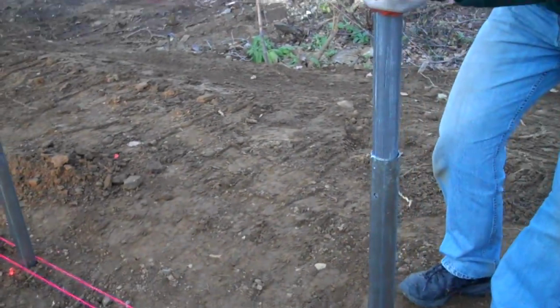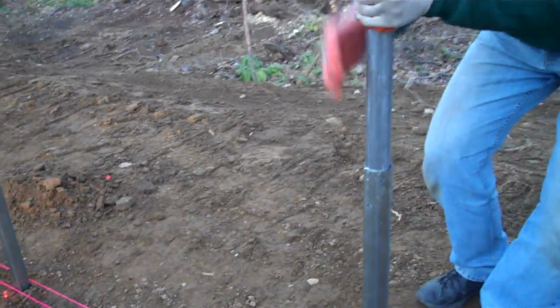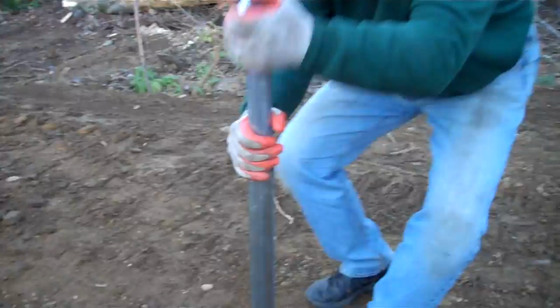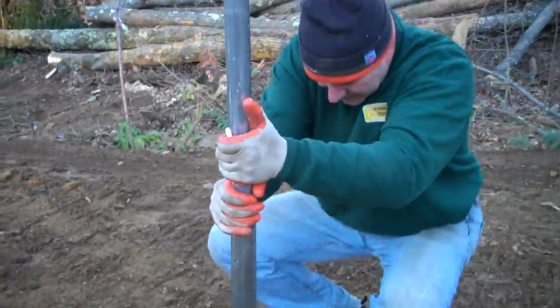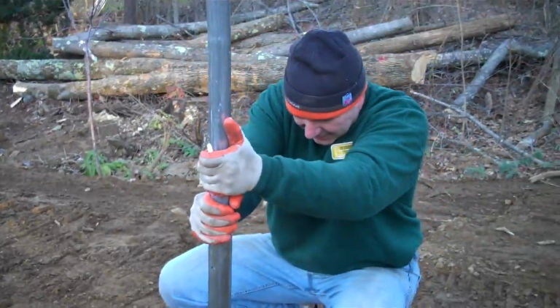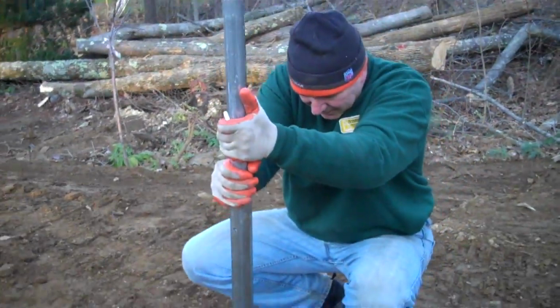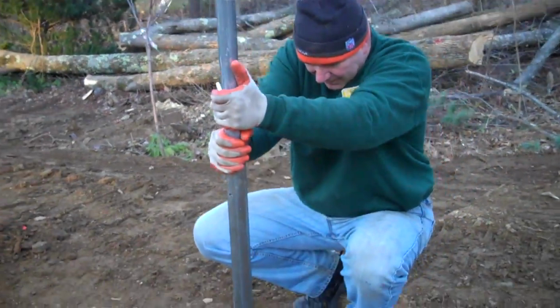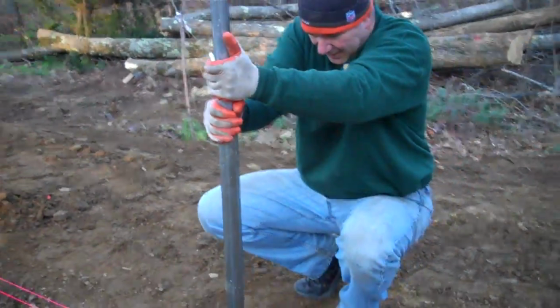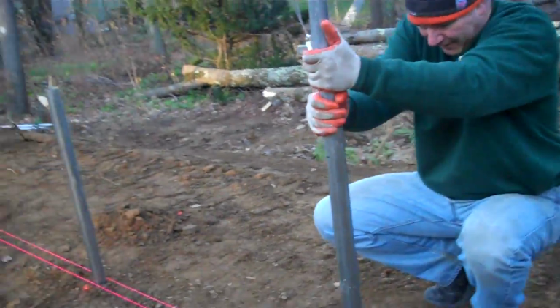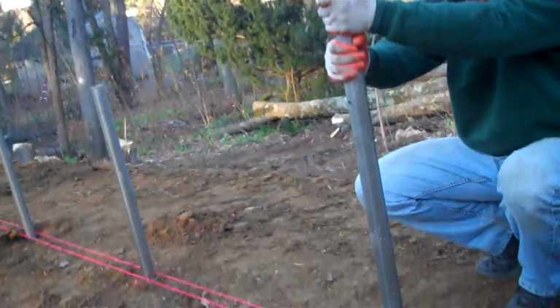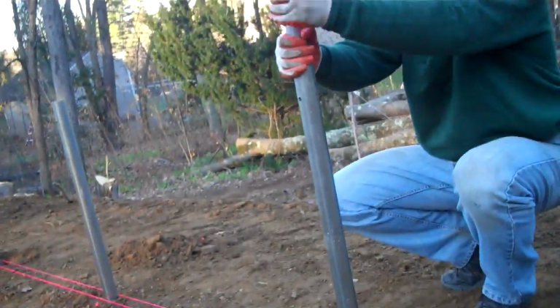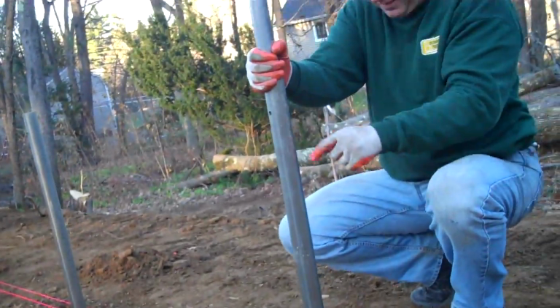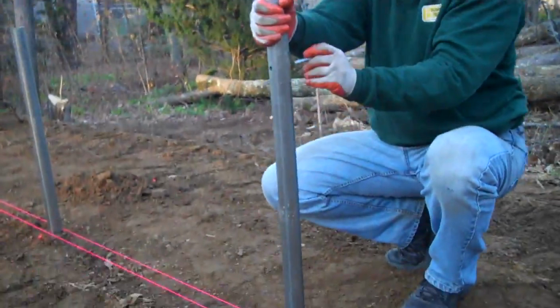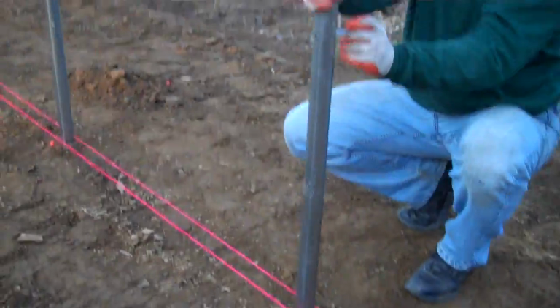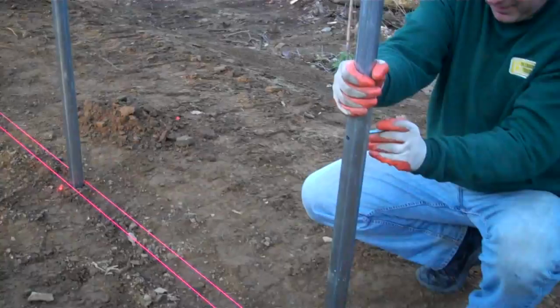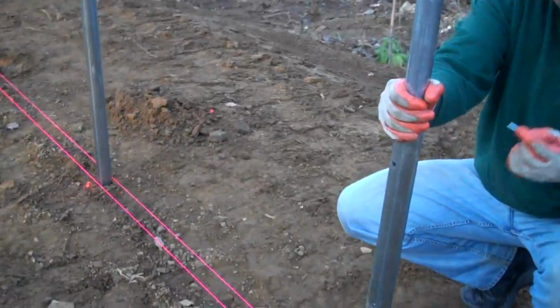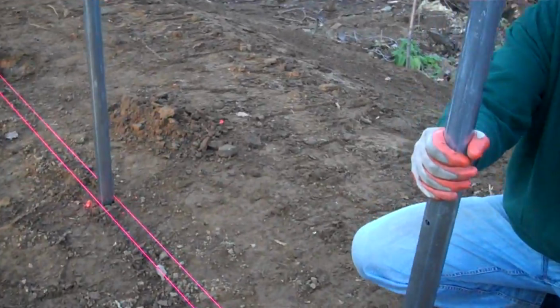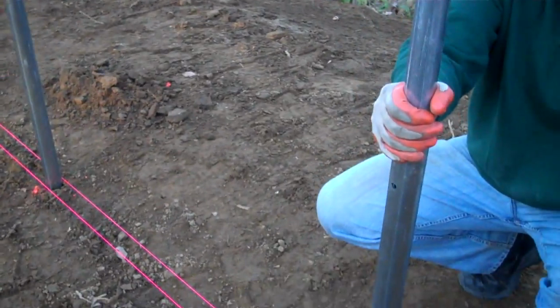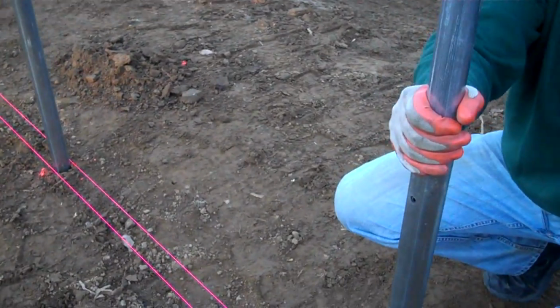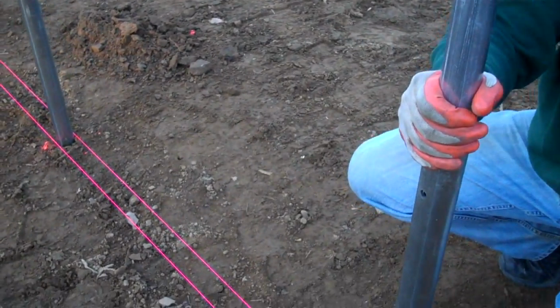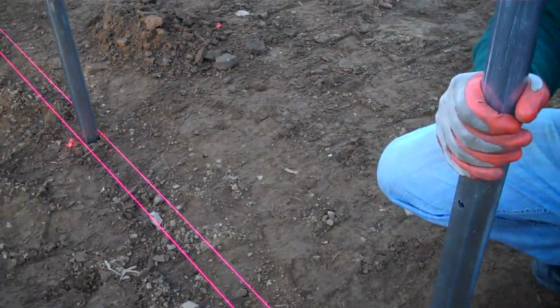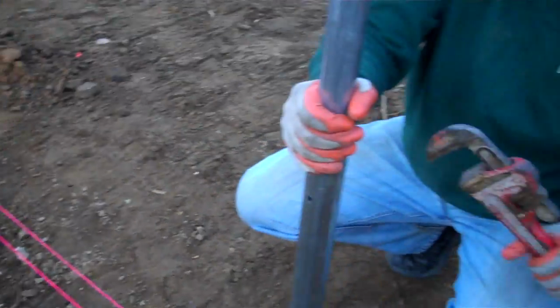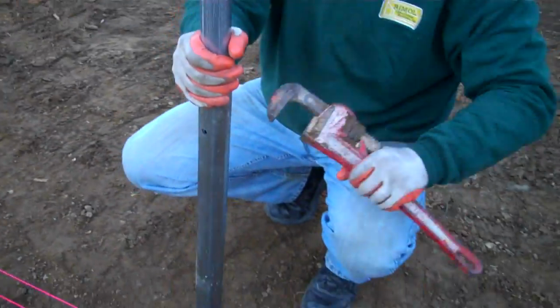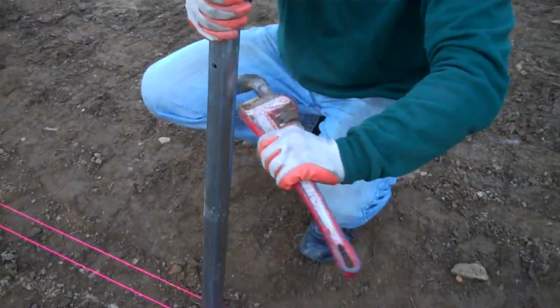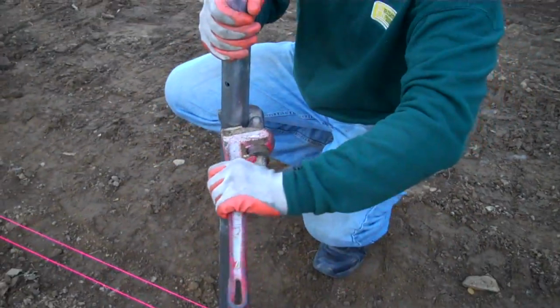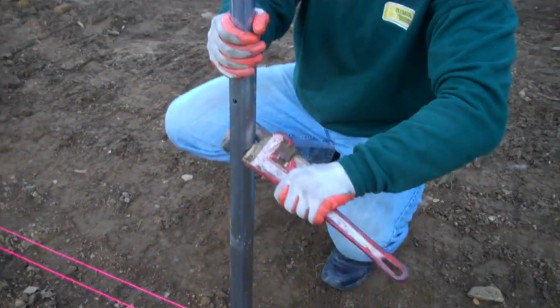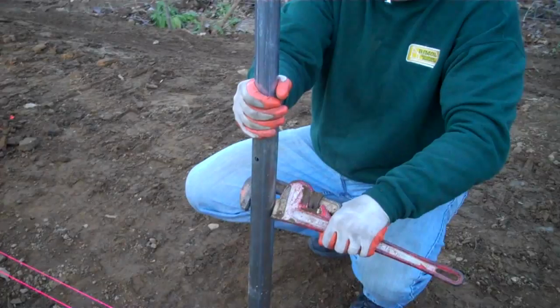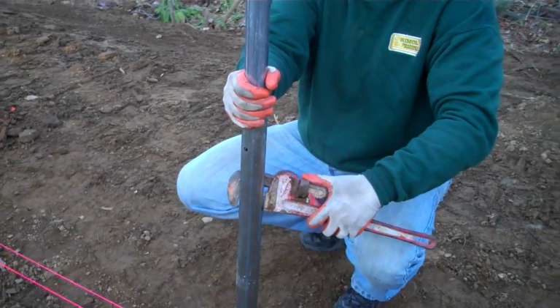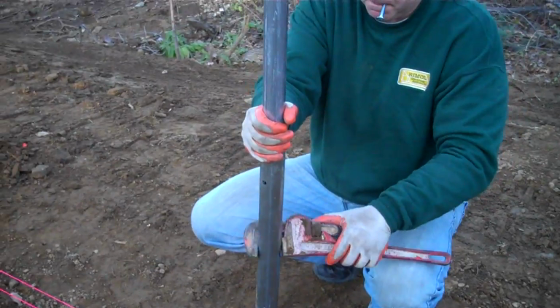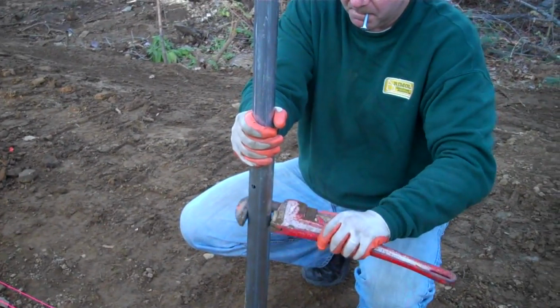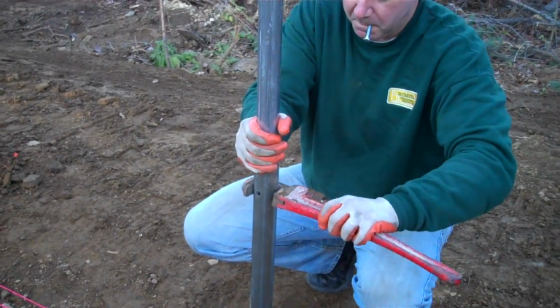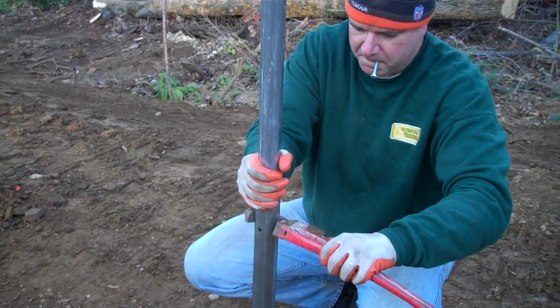You have to kind of rock it back and forth, and sometimes you have to align the holes with a pipe wrench. It helps a lot.